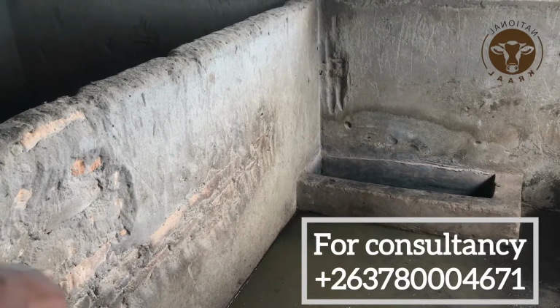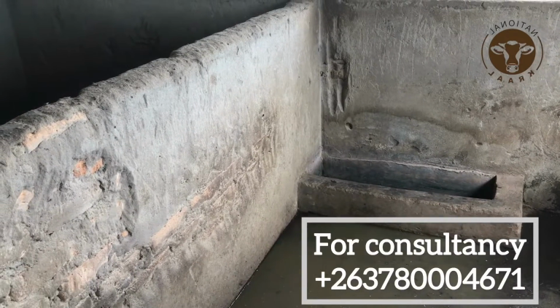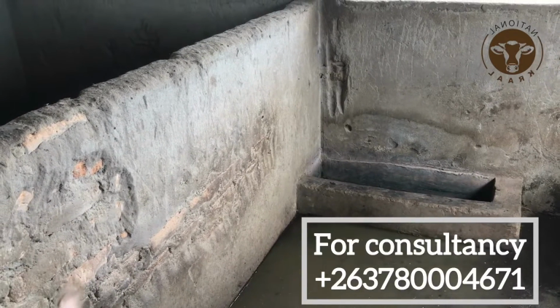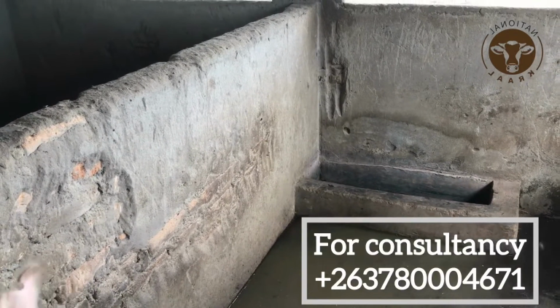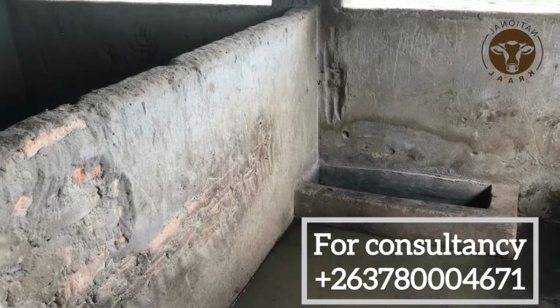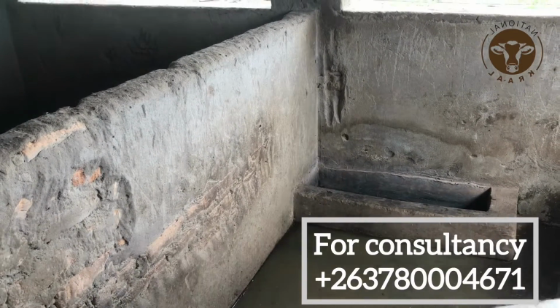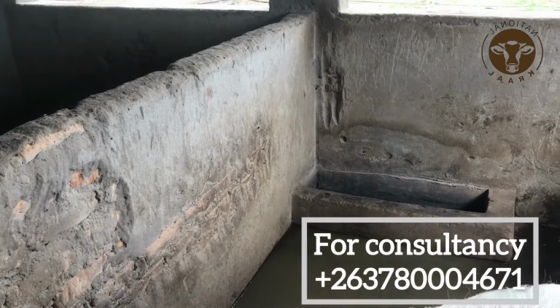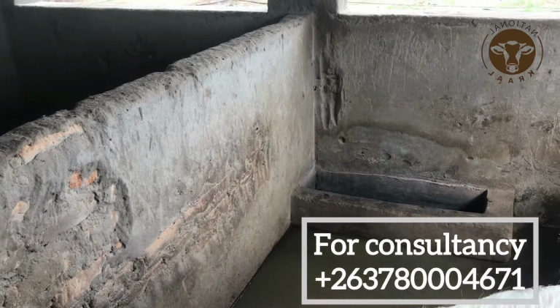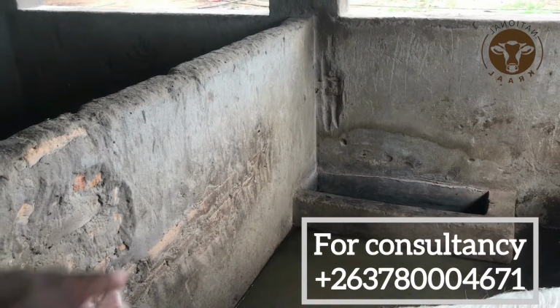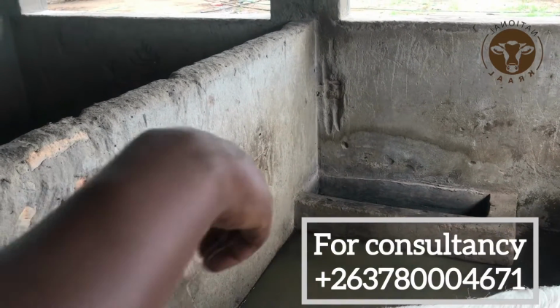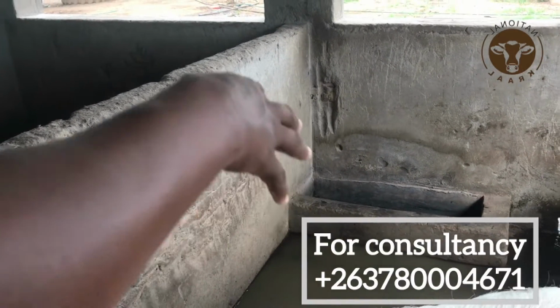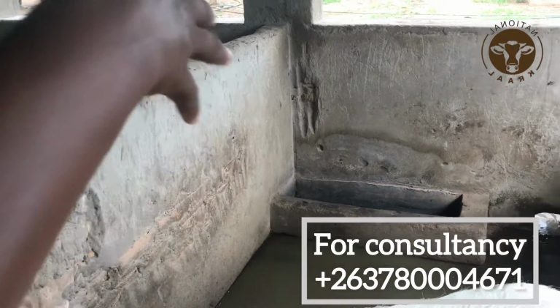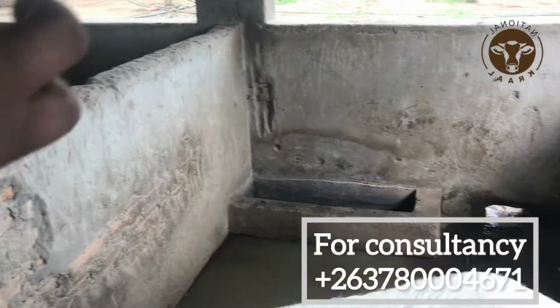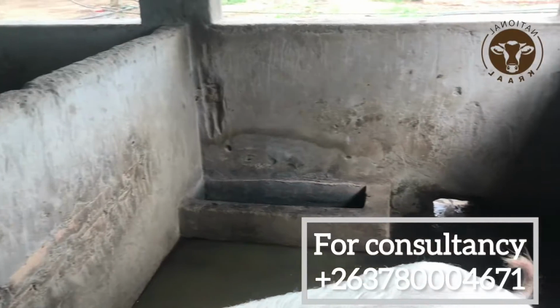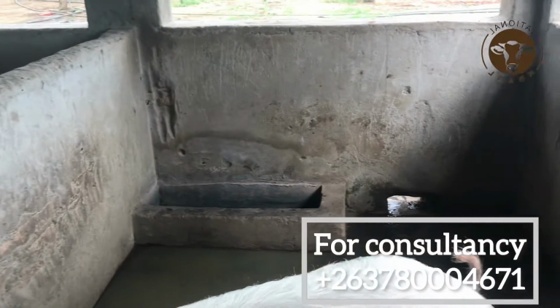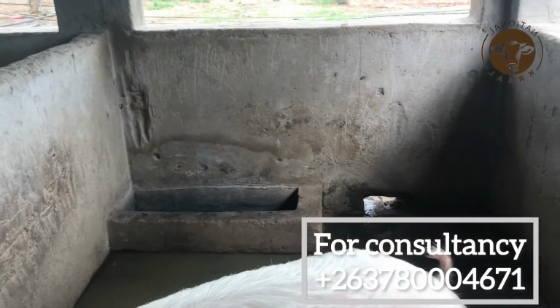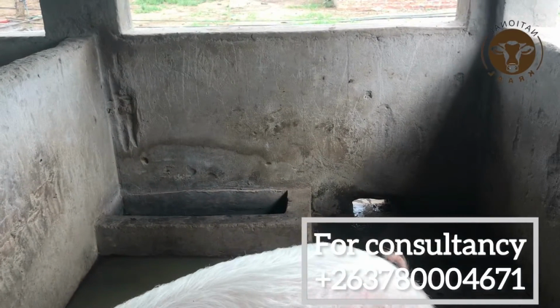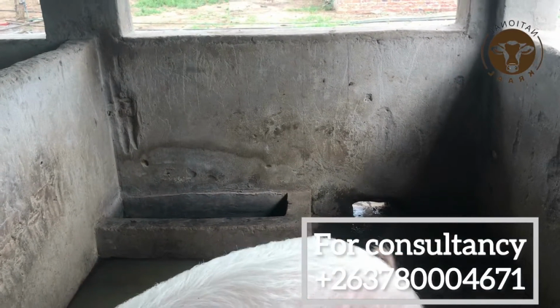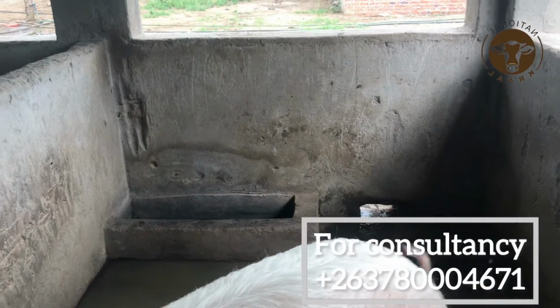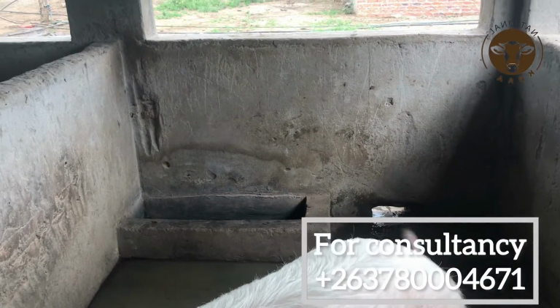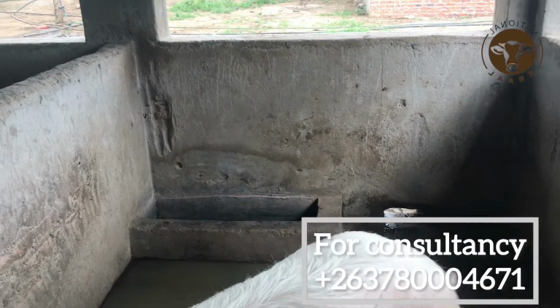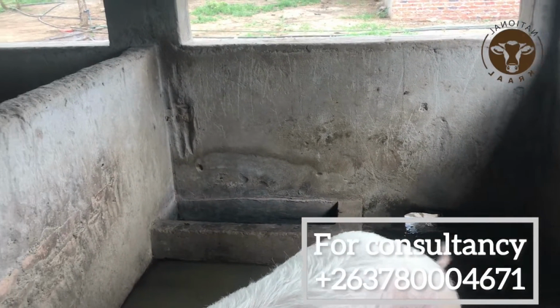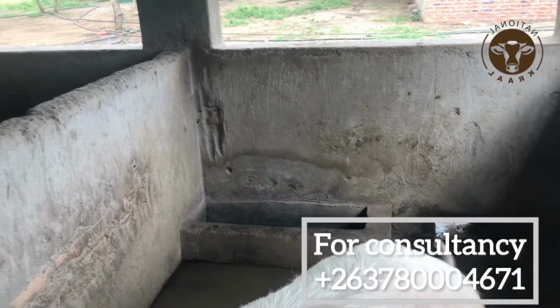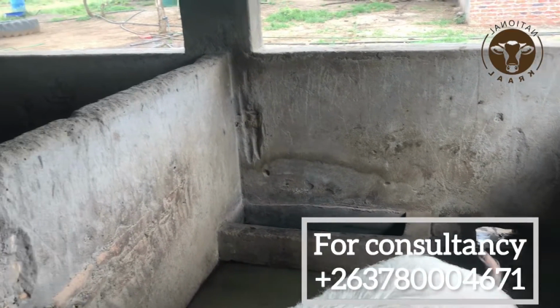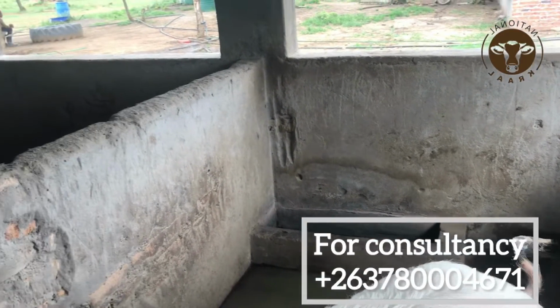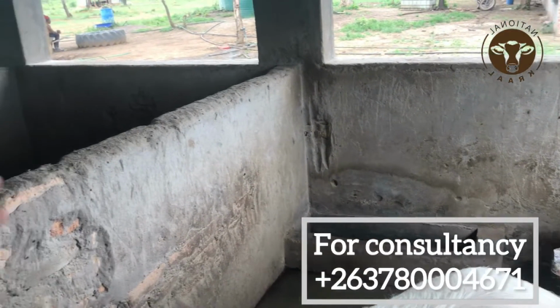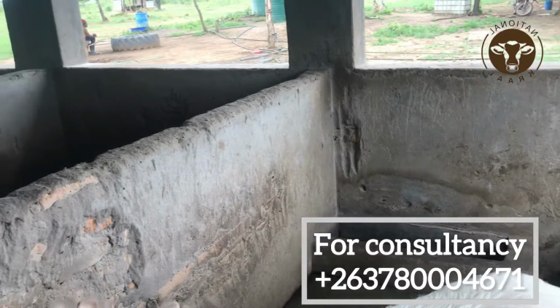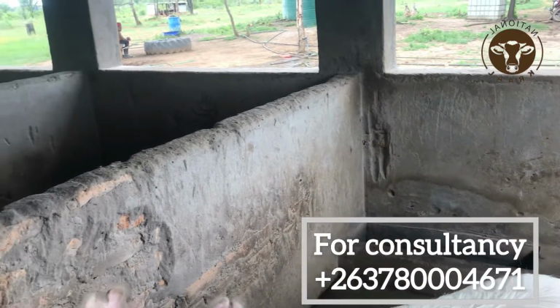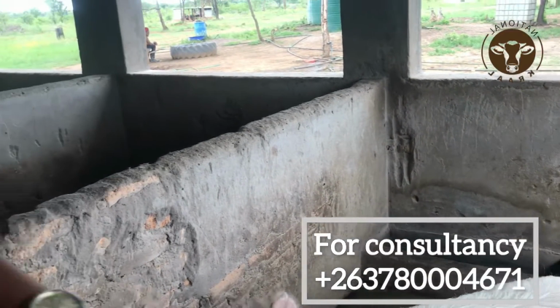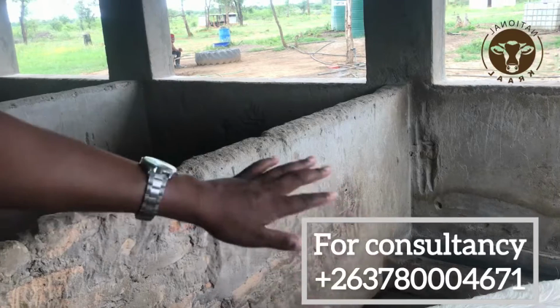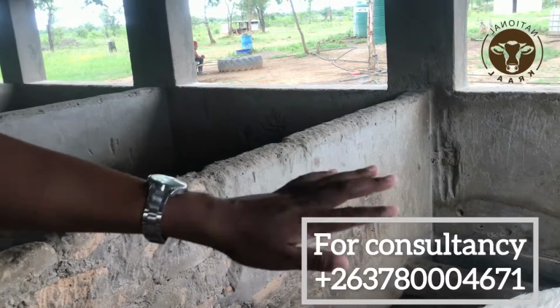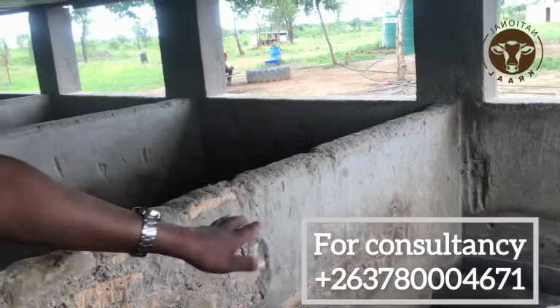The location of the feed trap and the water trap must be strategic so that it doesn't keep the water inside. It should be easy to take the trash out easily.